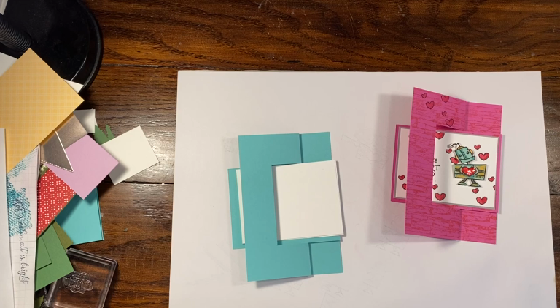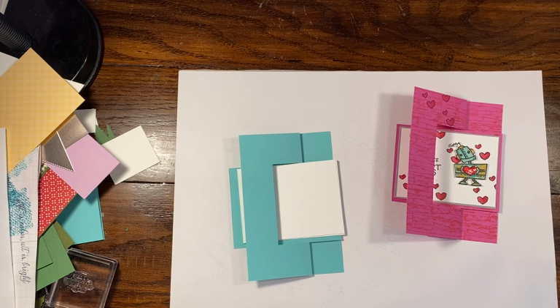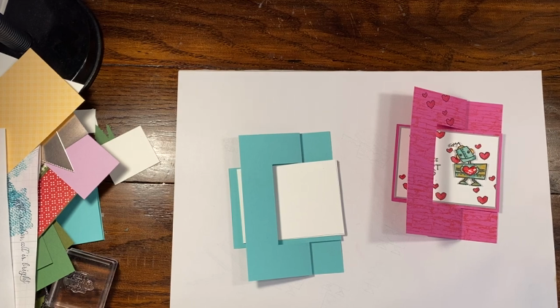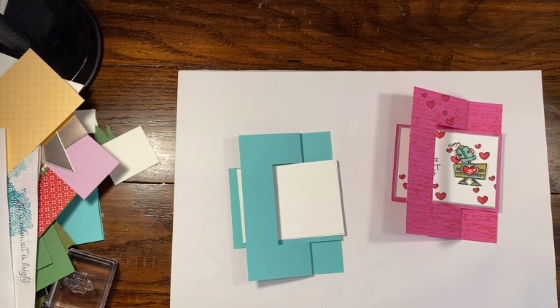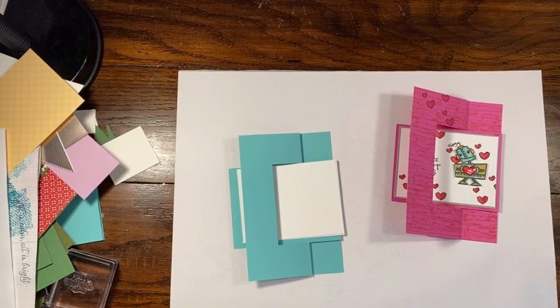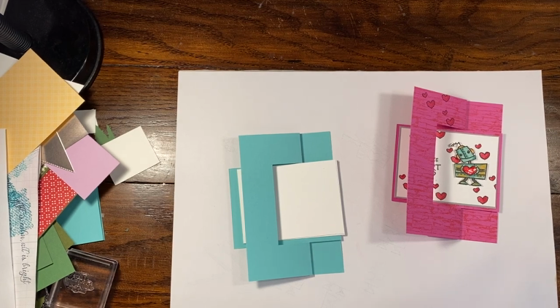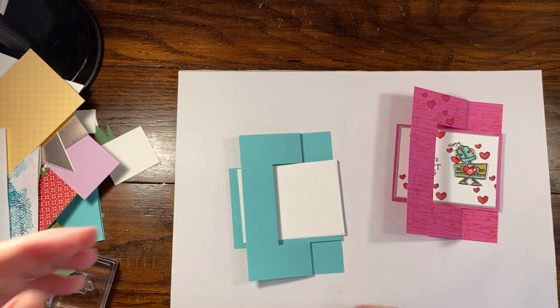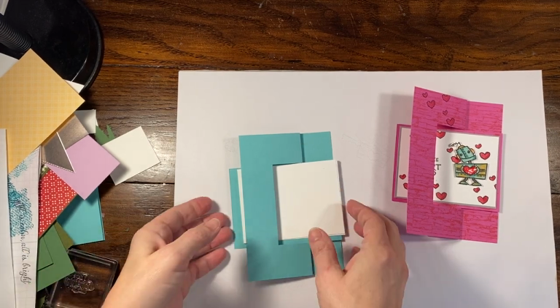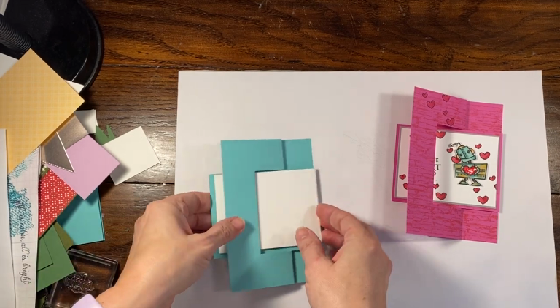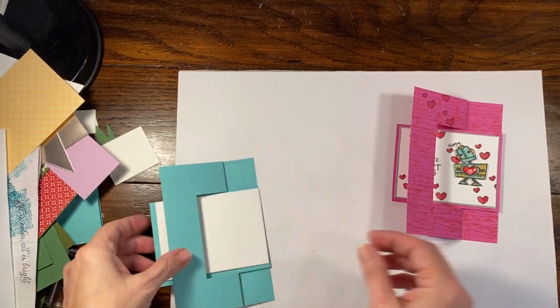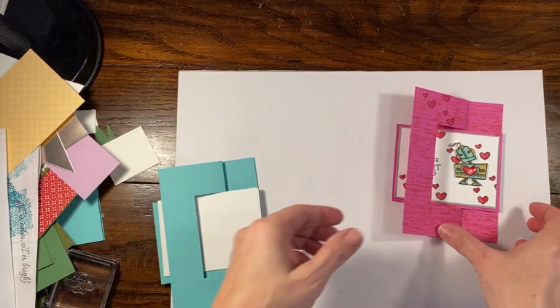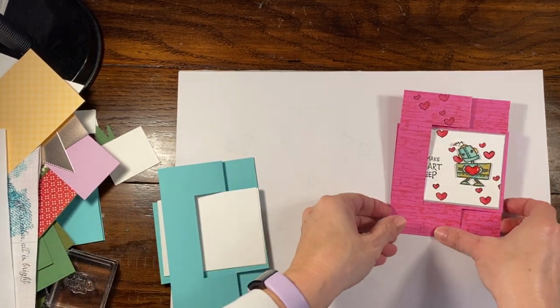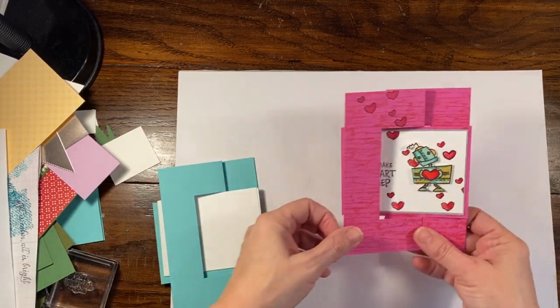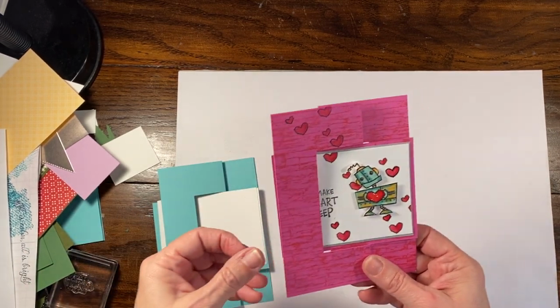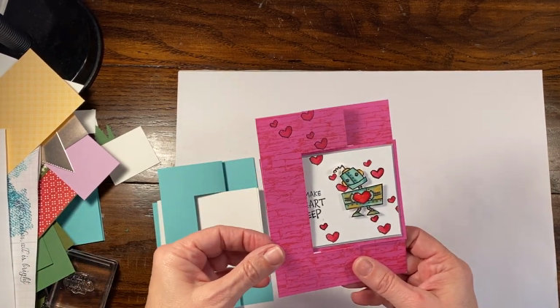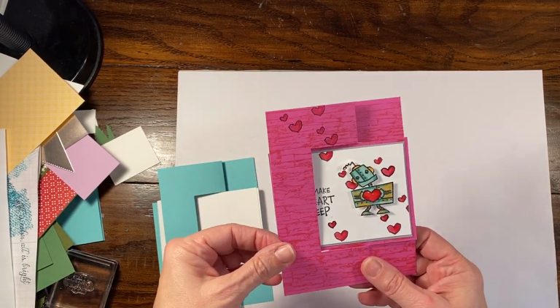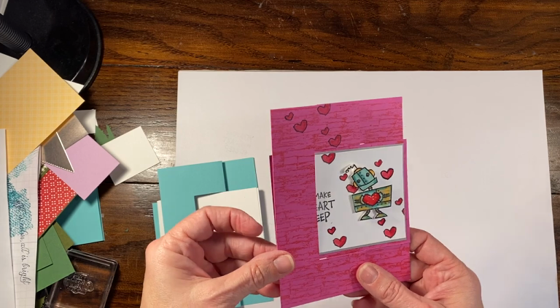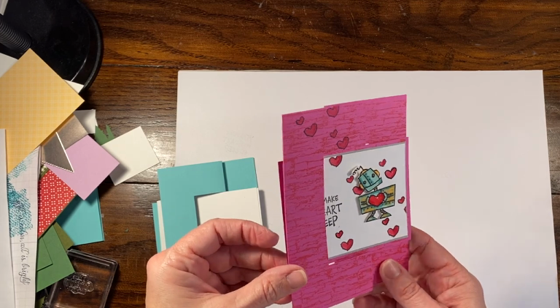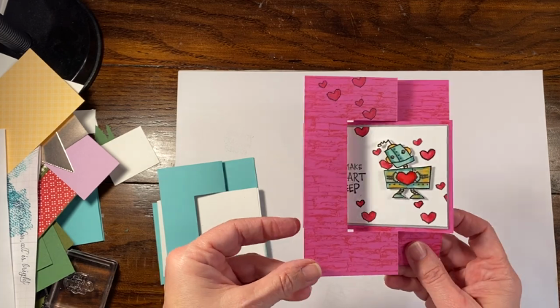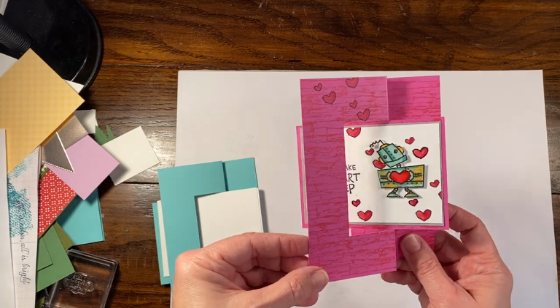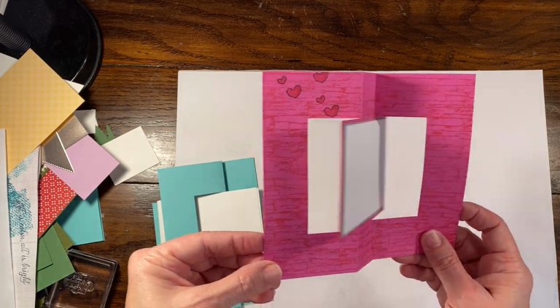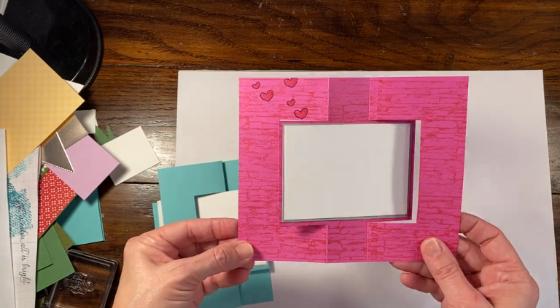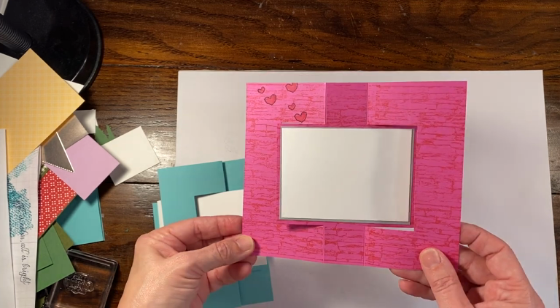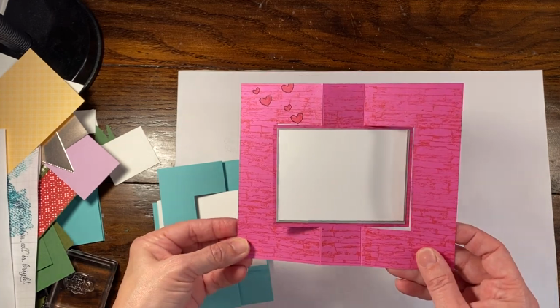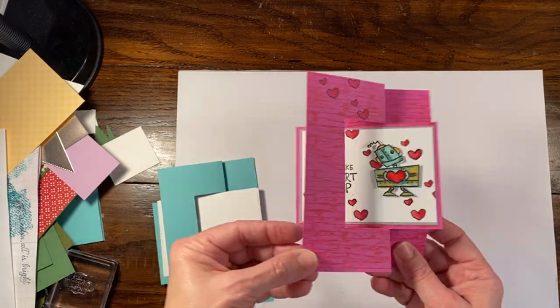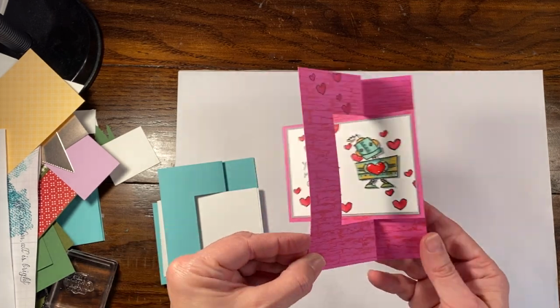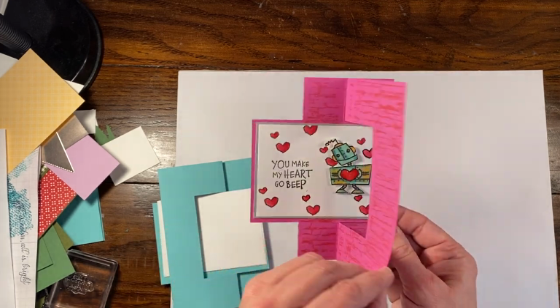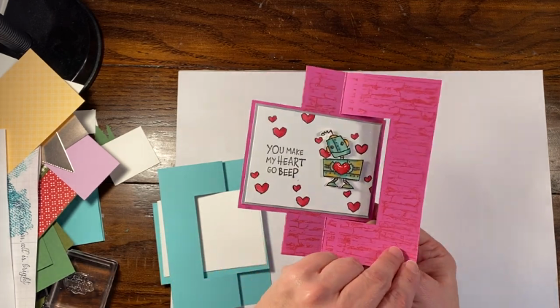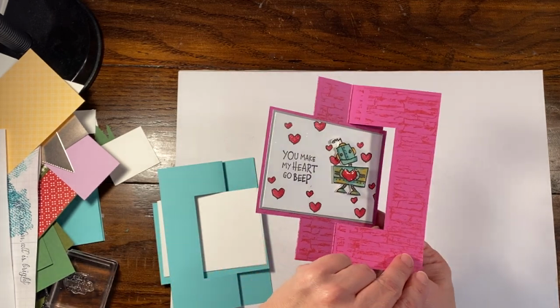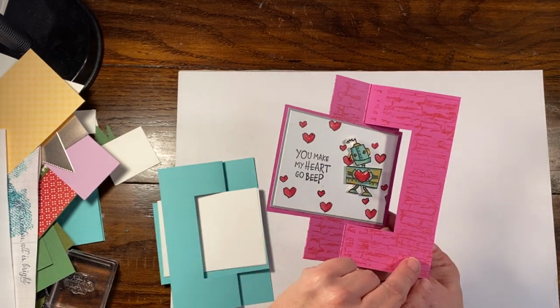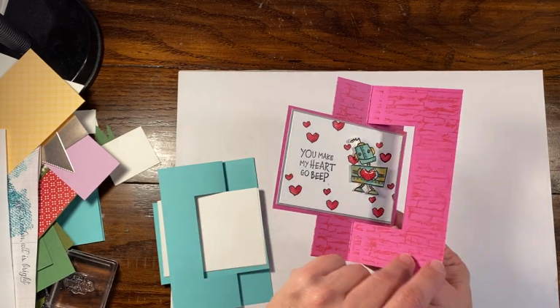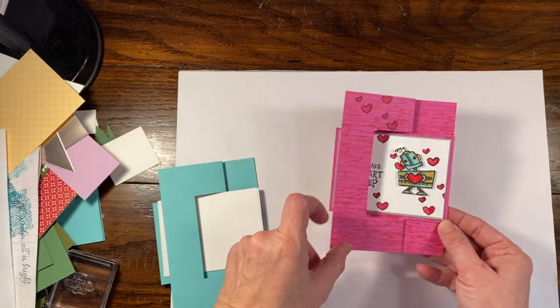Hey everybody, it's Rachel here from Rachethestamper.com, and earlier today I did a live video where I made this adorable robot card.